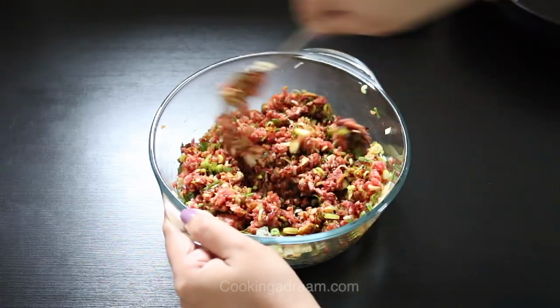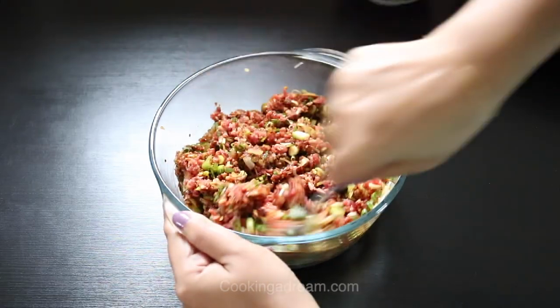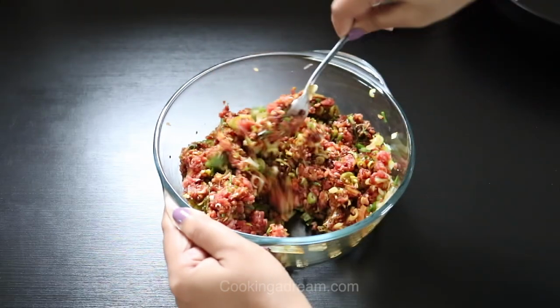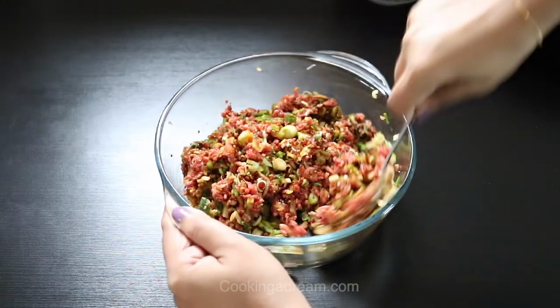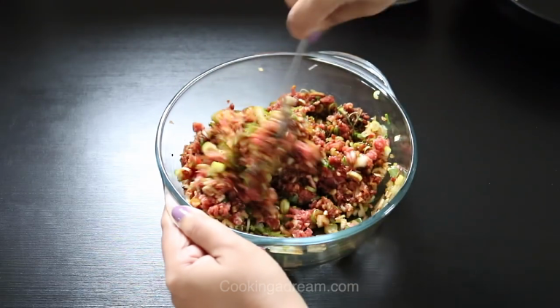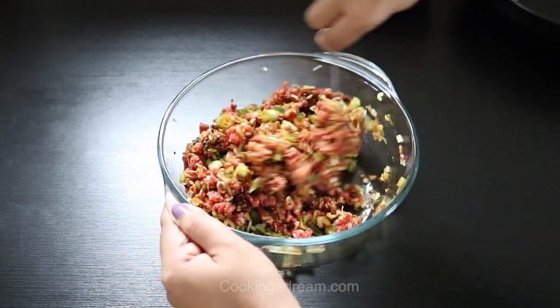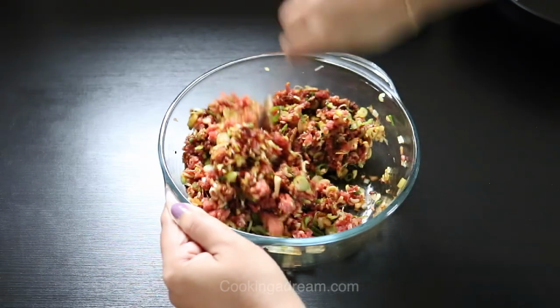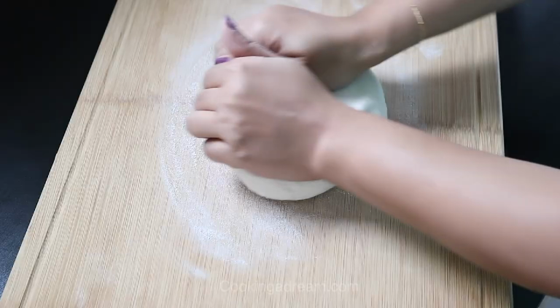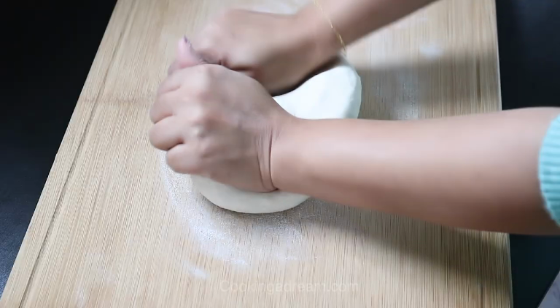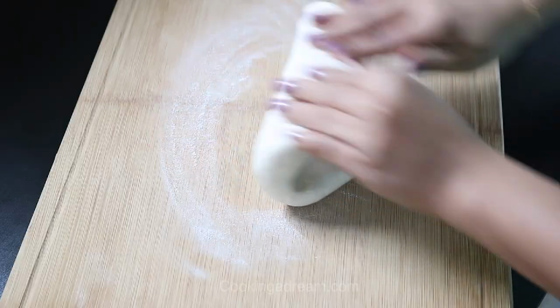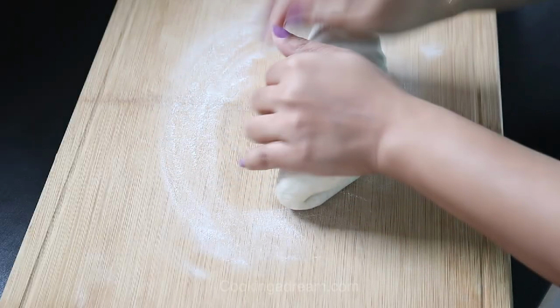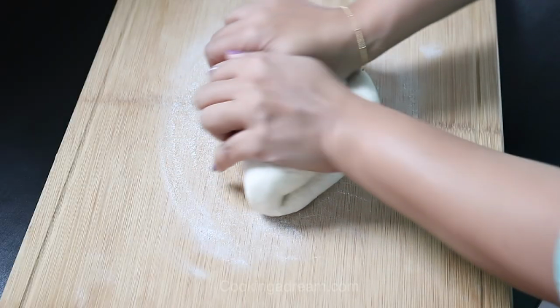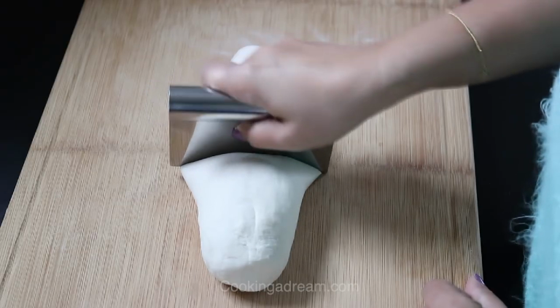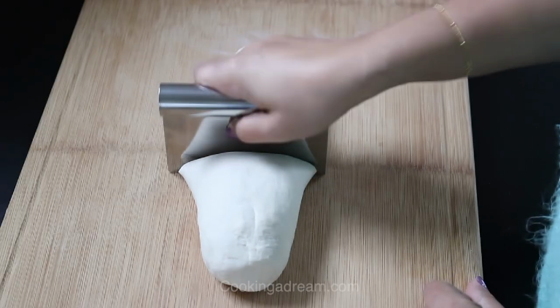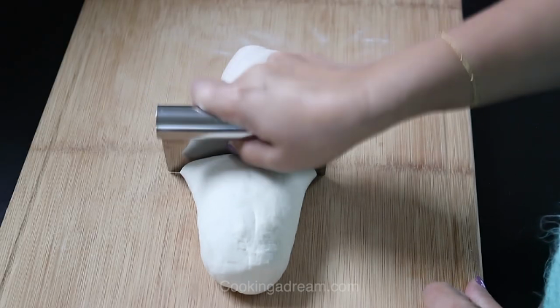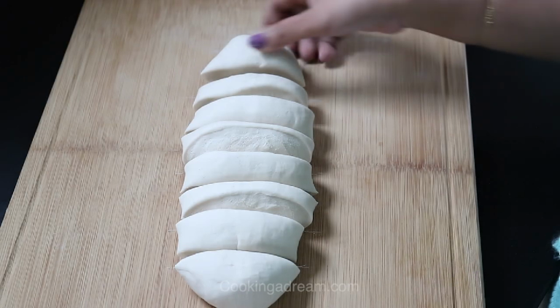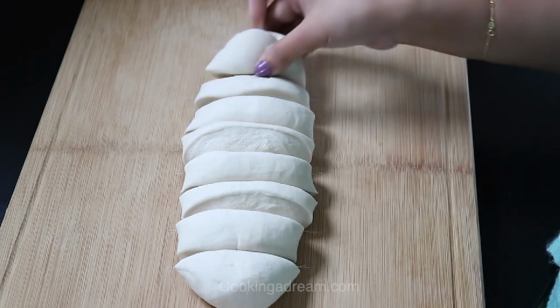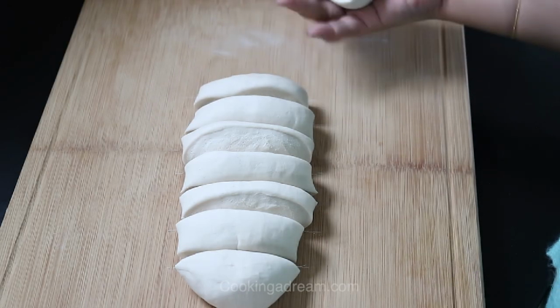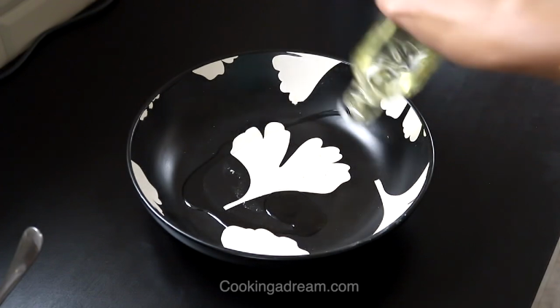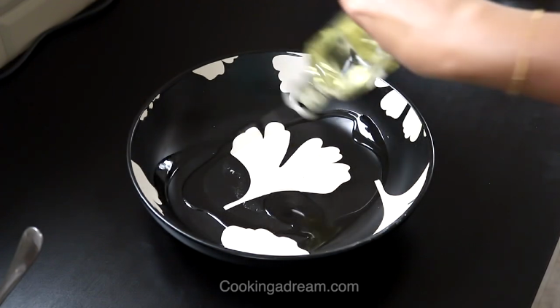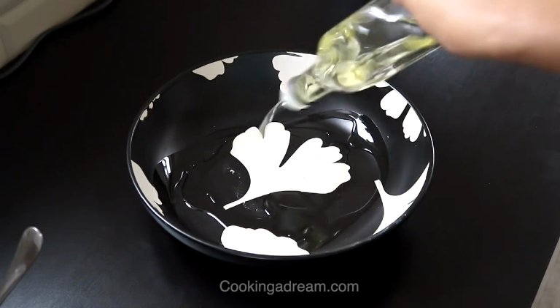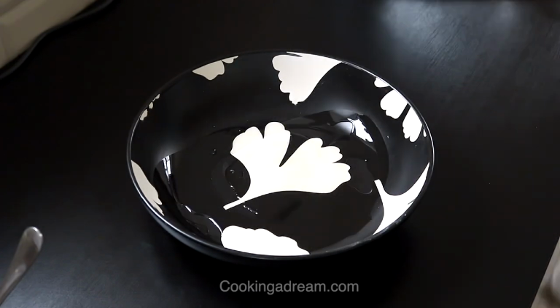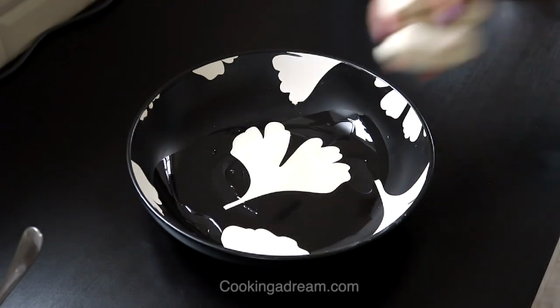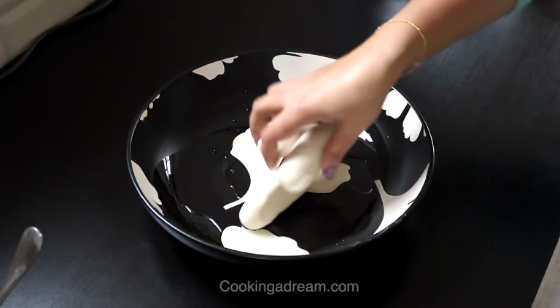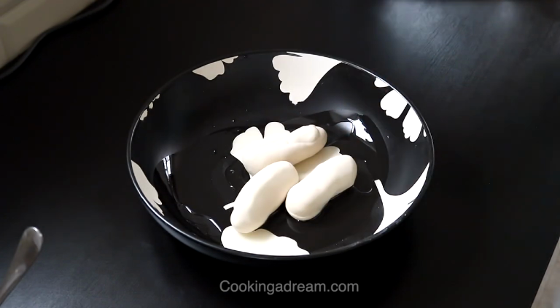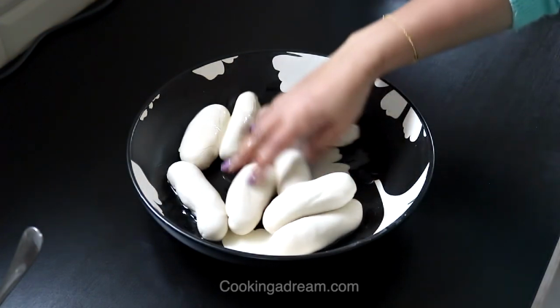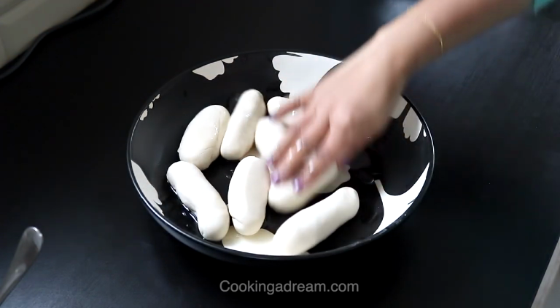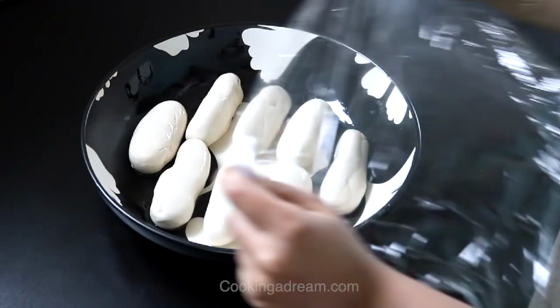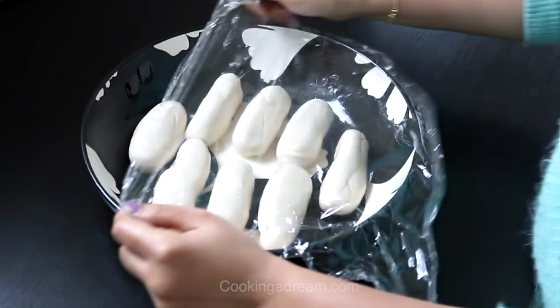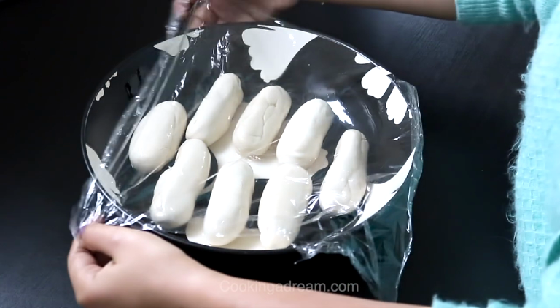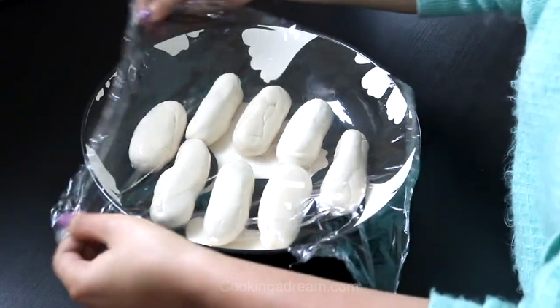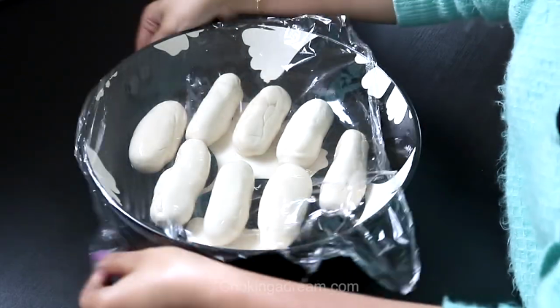Divide it into eight portions and set aside. After about half an hour, divide the dough into eight equal pieces. Give them a cylinder shape, cover them with oil, and rest for an hour to relax the dough.